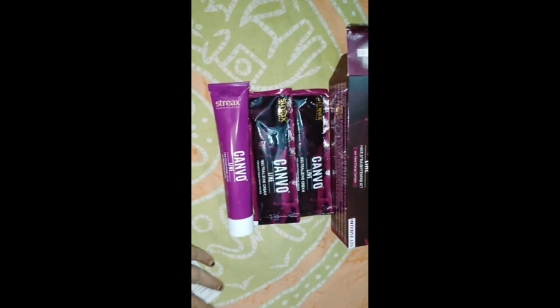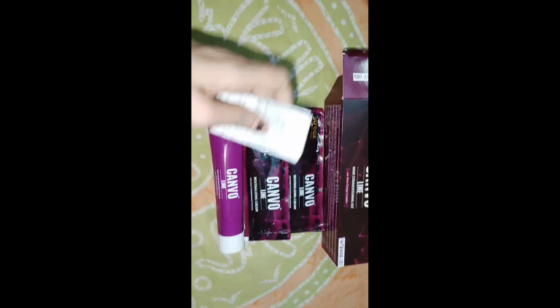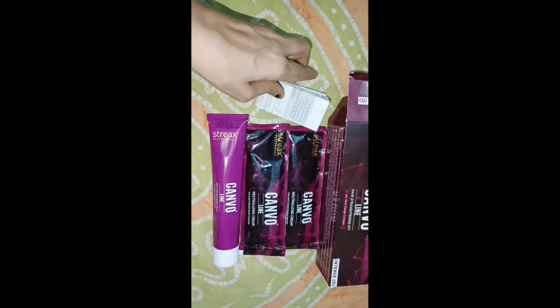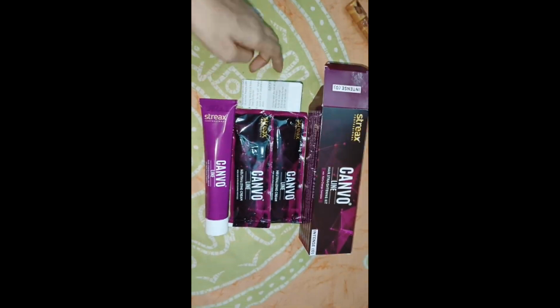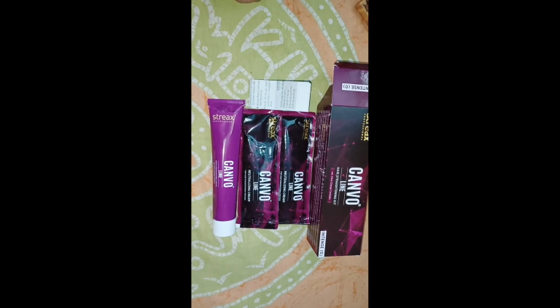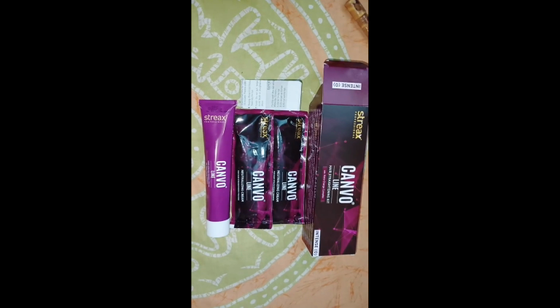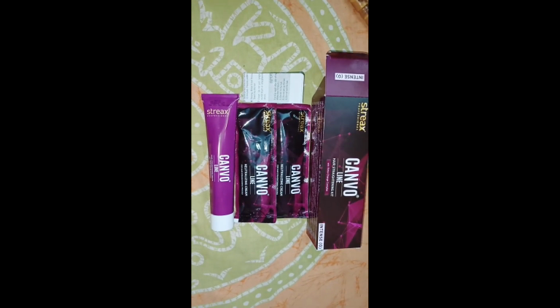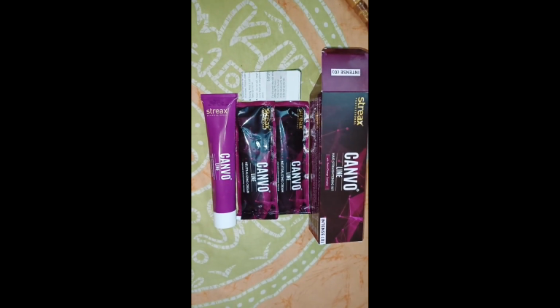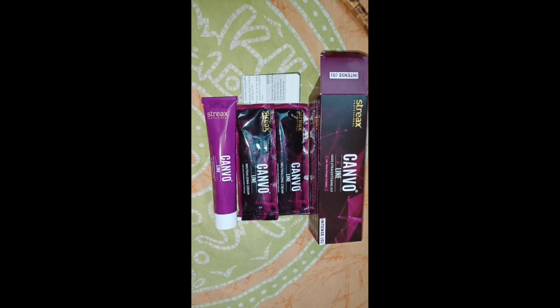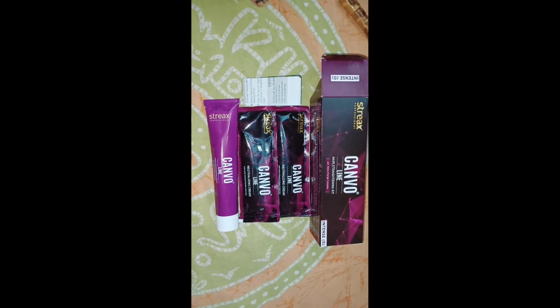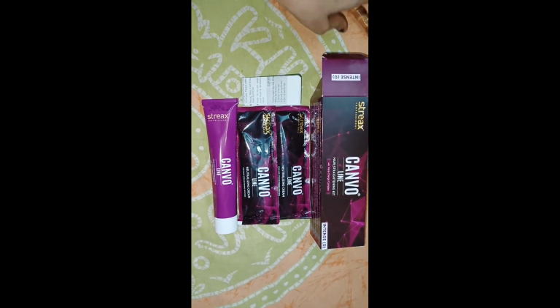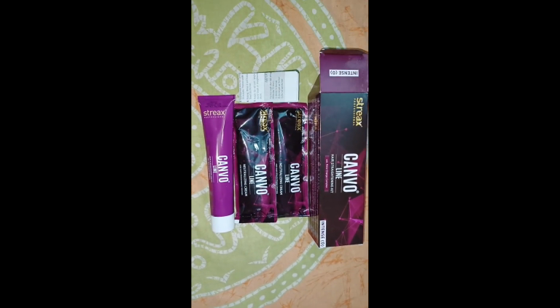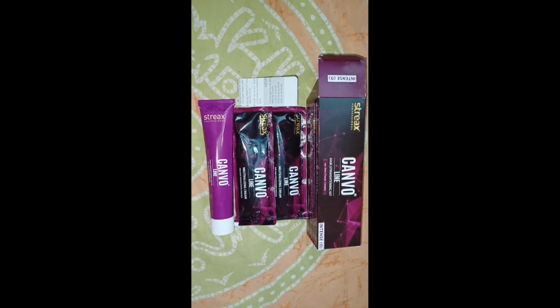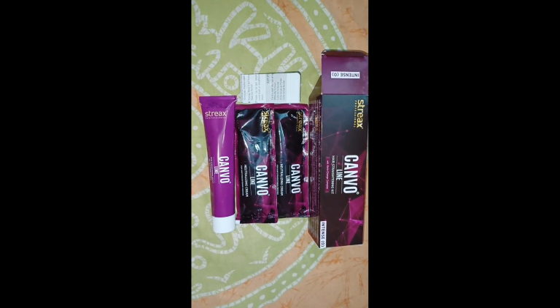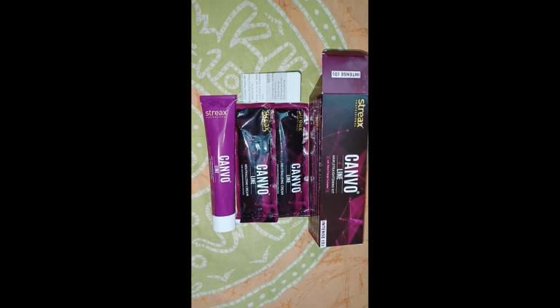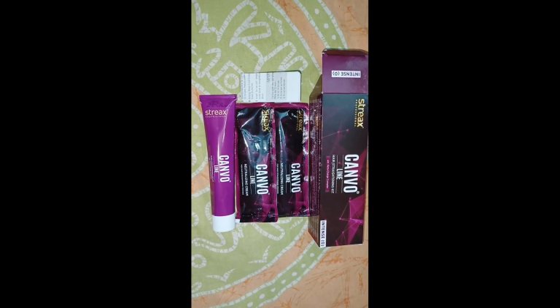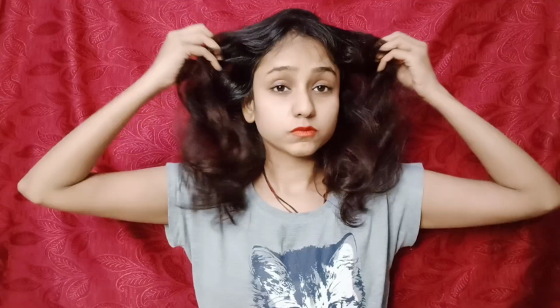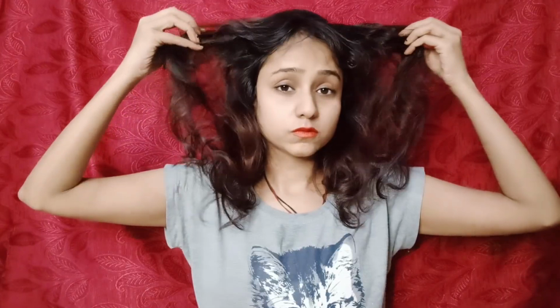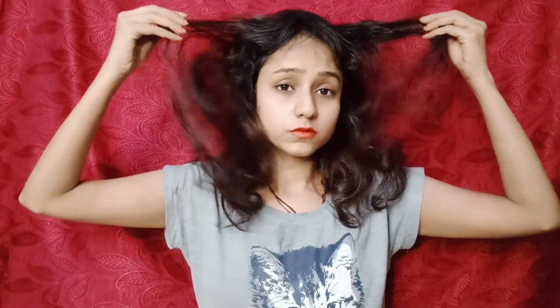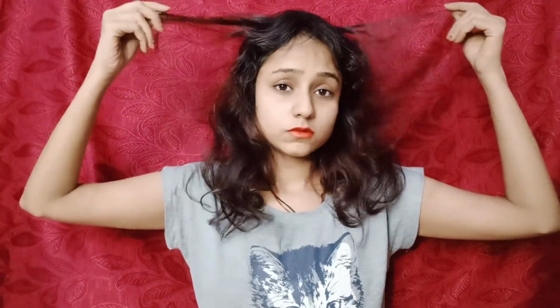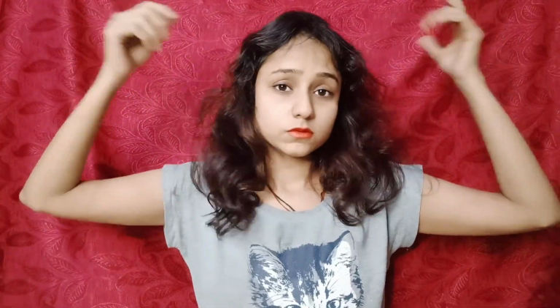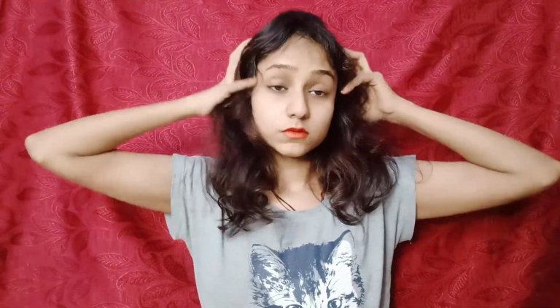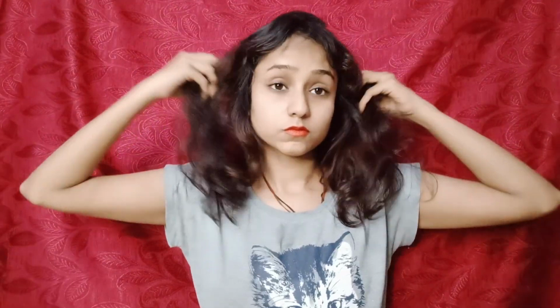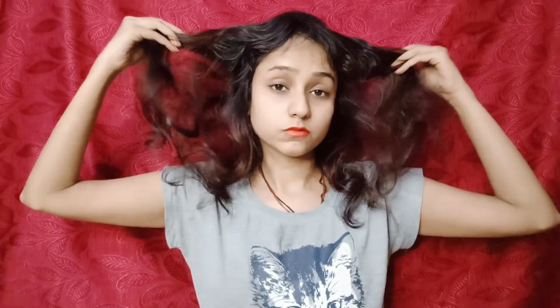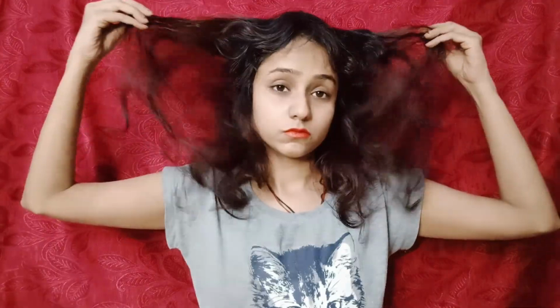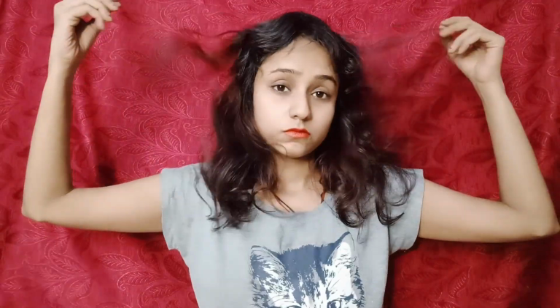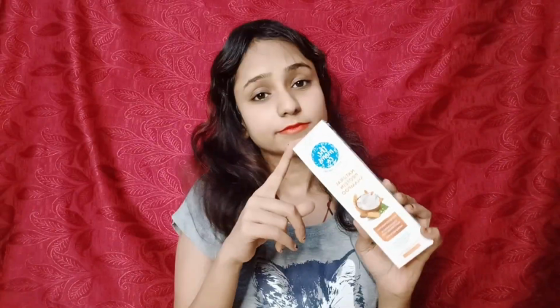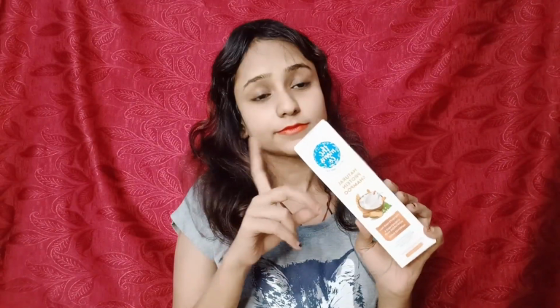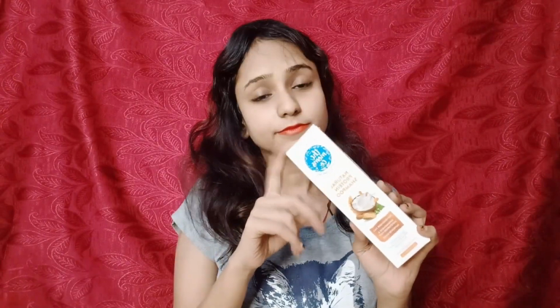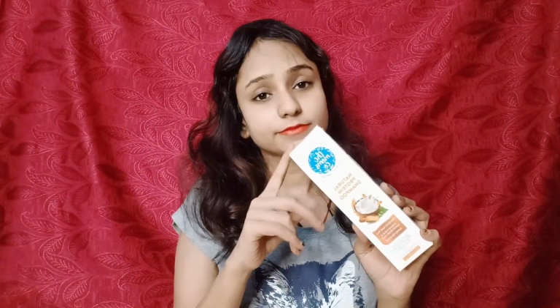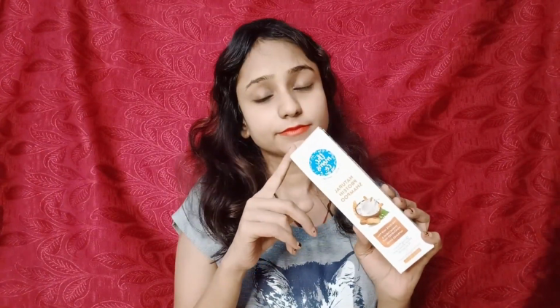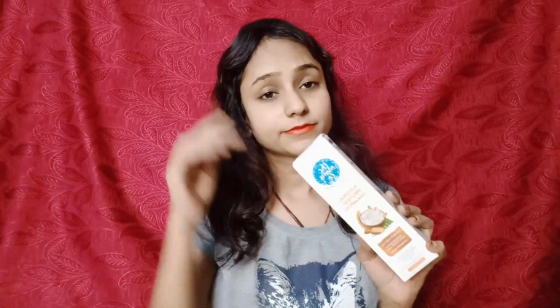You can see my hair — you can see how it's wavy. First of all, I will apply the straightening cream.